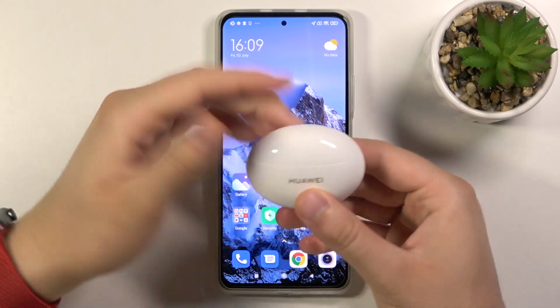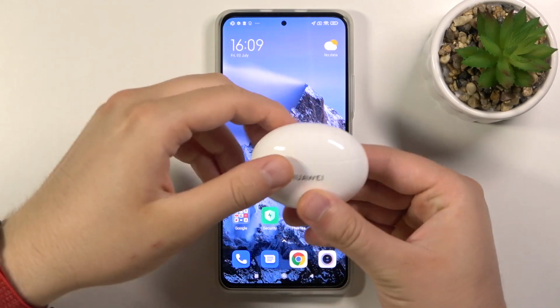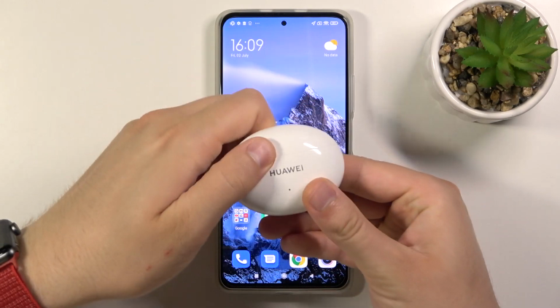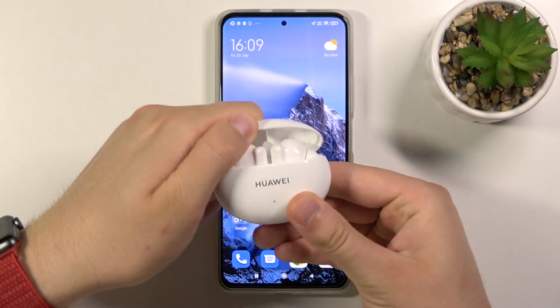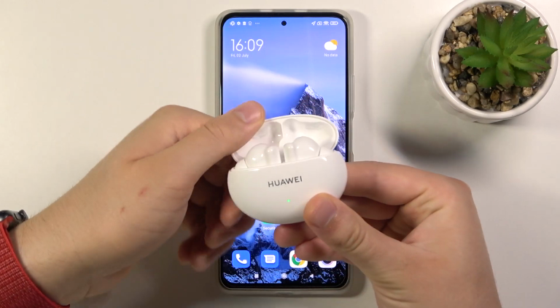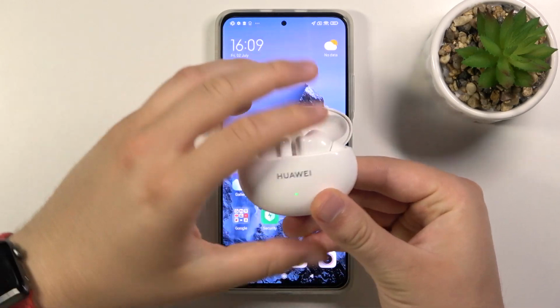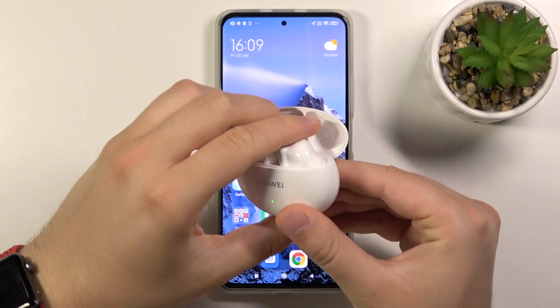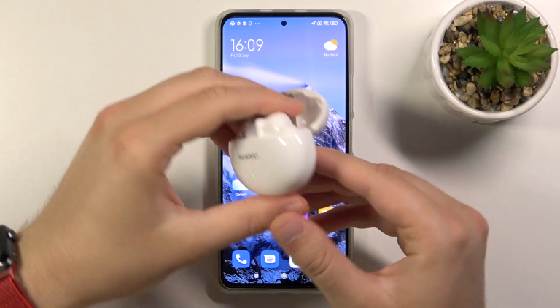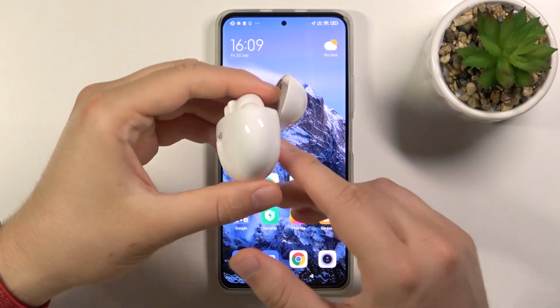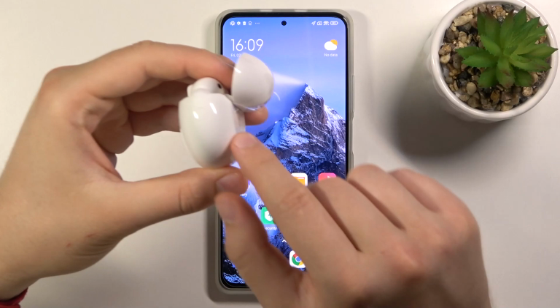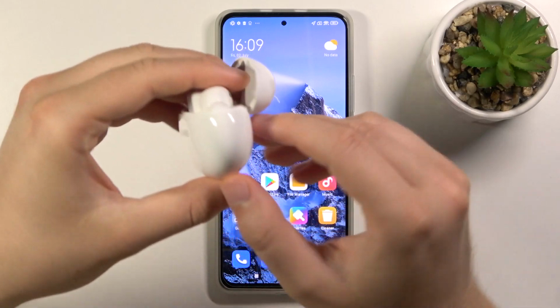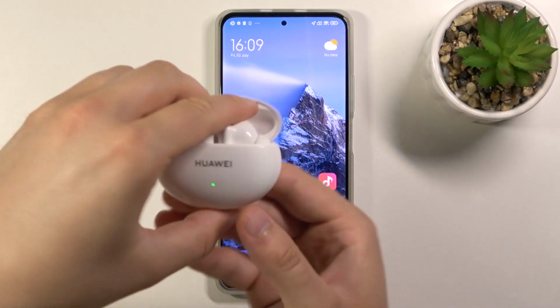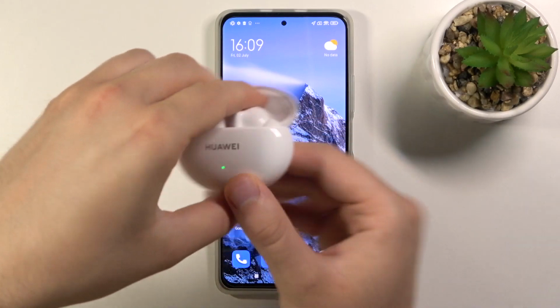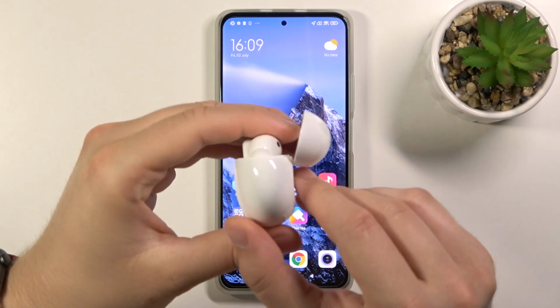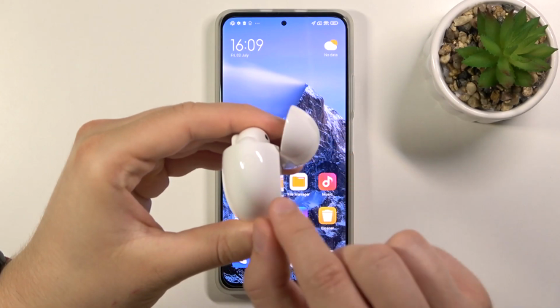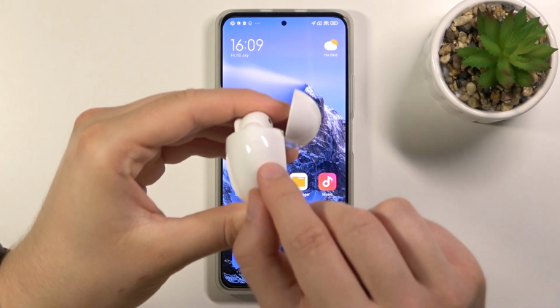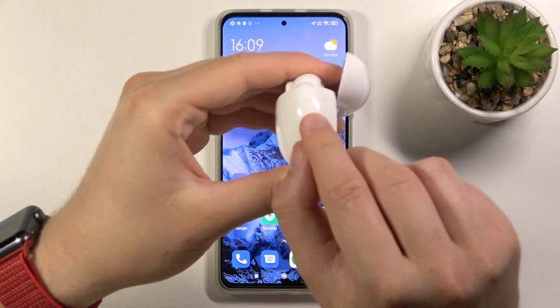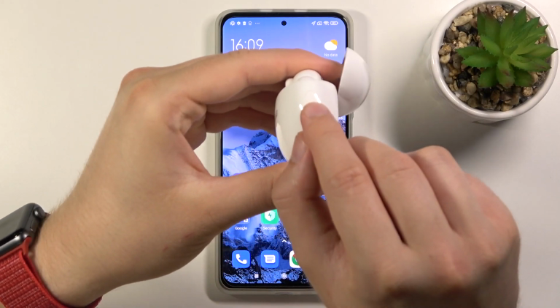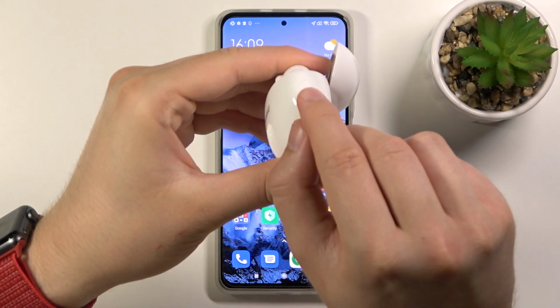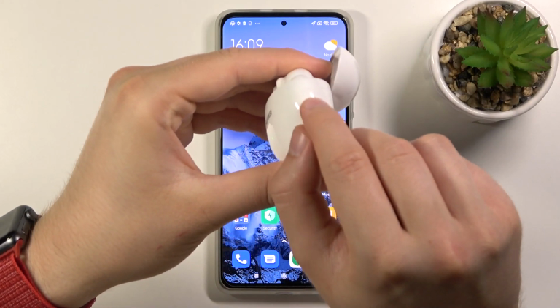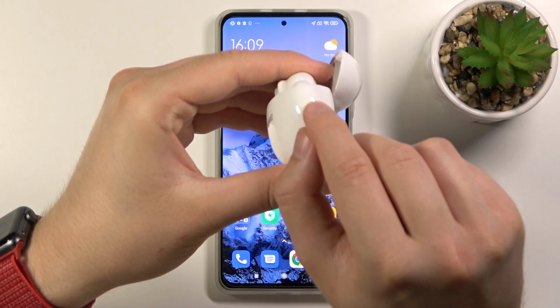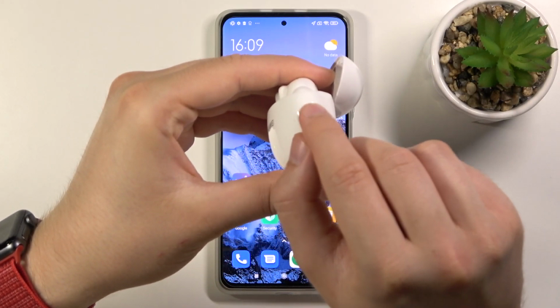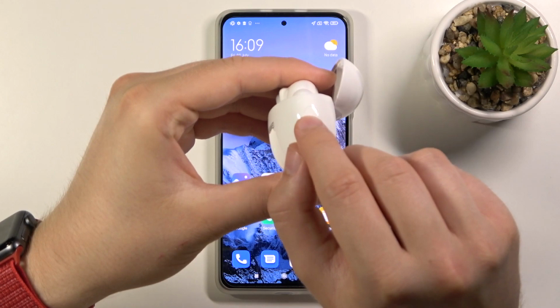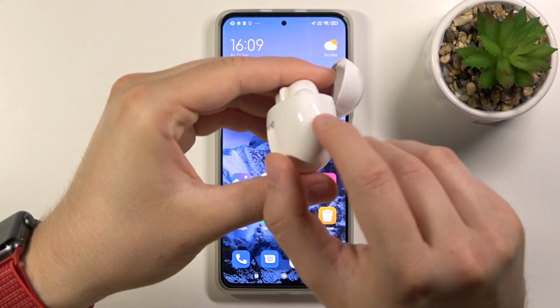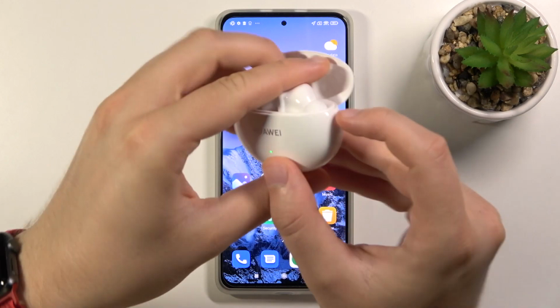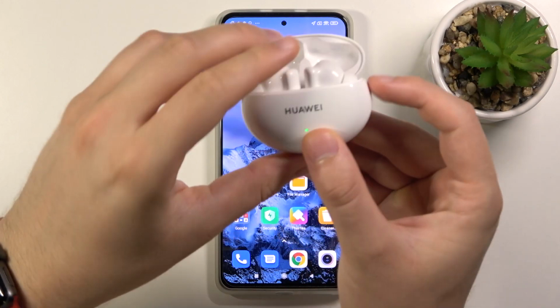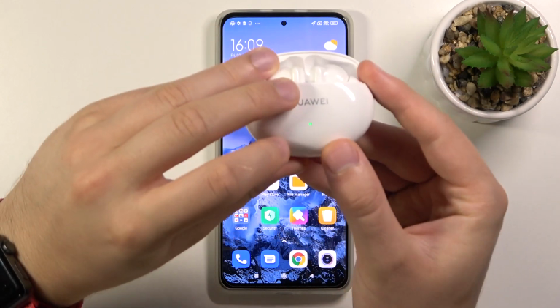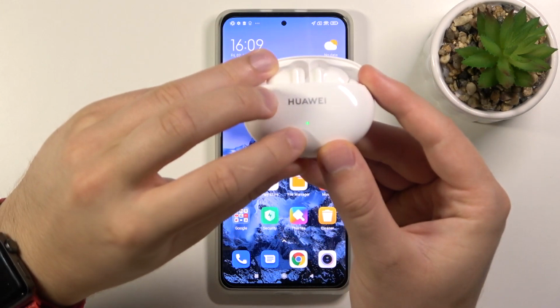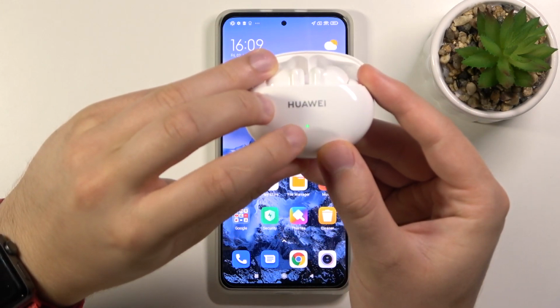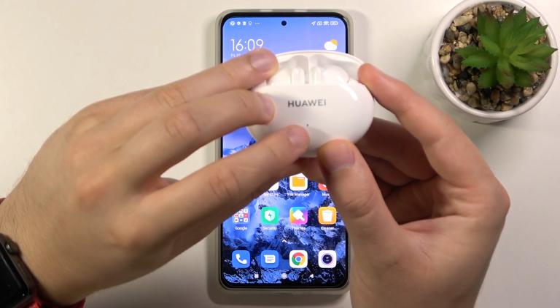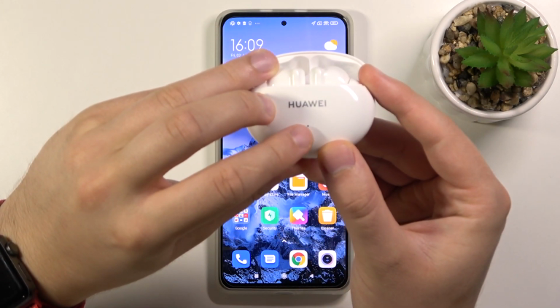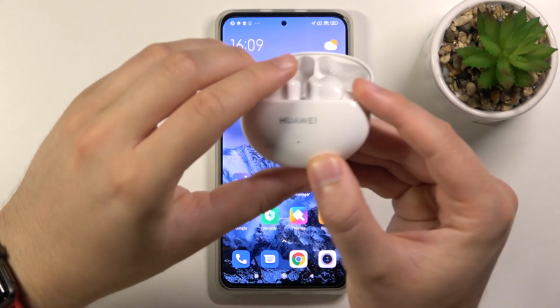You have to open the case of your Huawei FreeBuds 4i and then rotate them to the right side. As you can see here we have a button. We have to click and hold it for two seconds until the indicator starts blinking white.